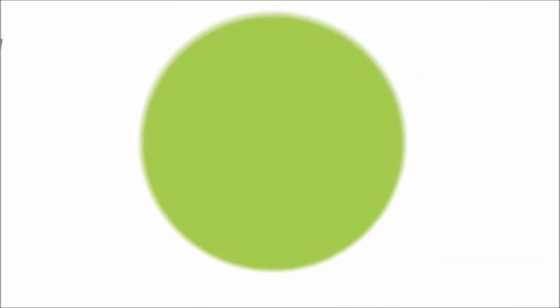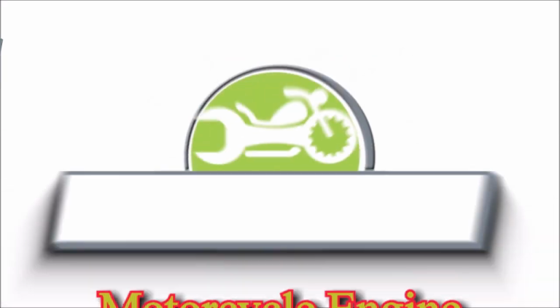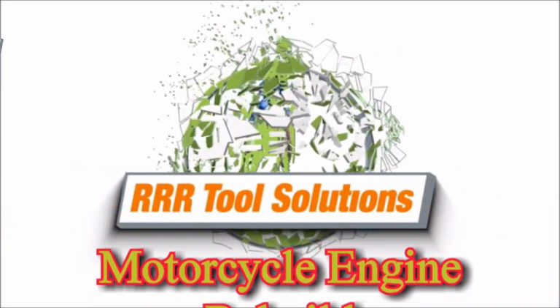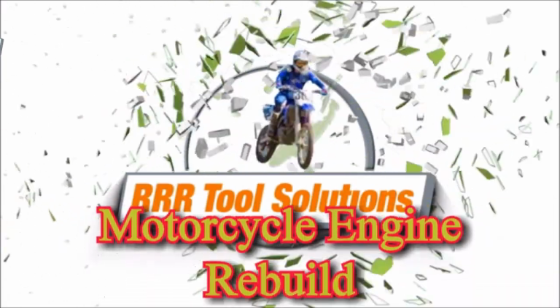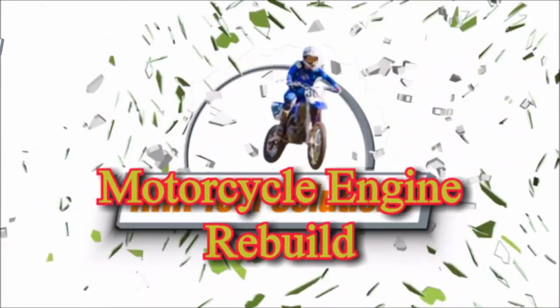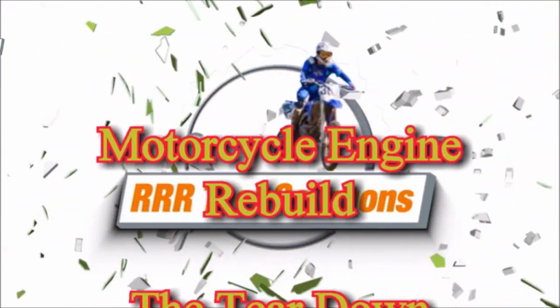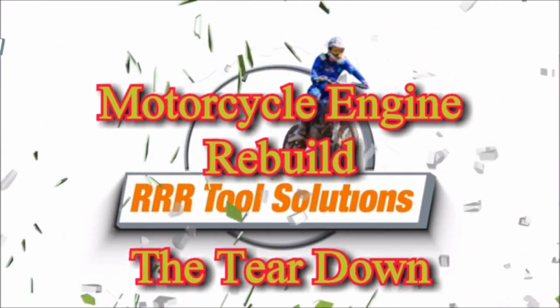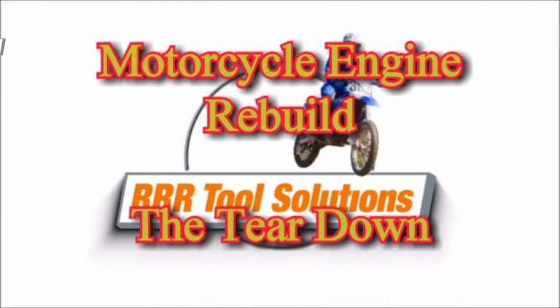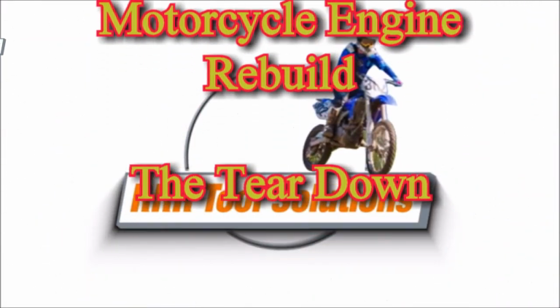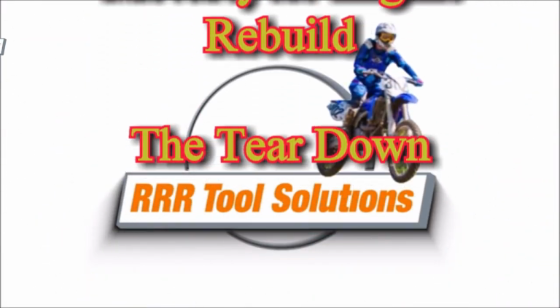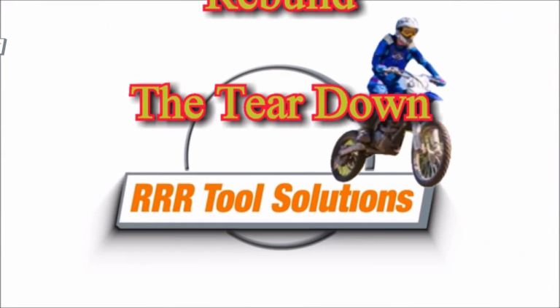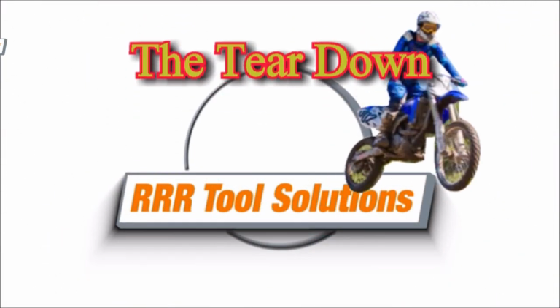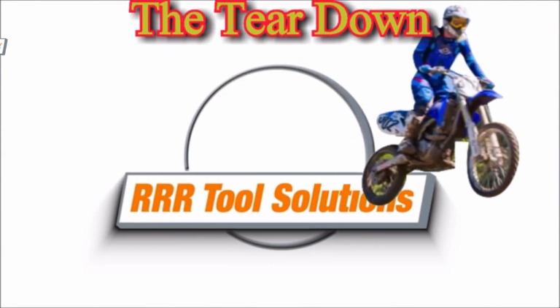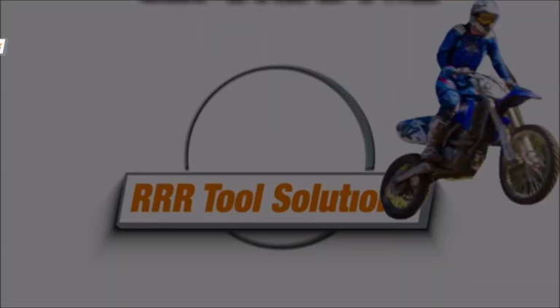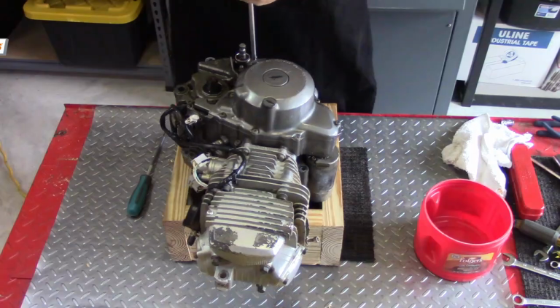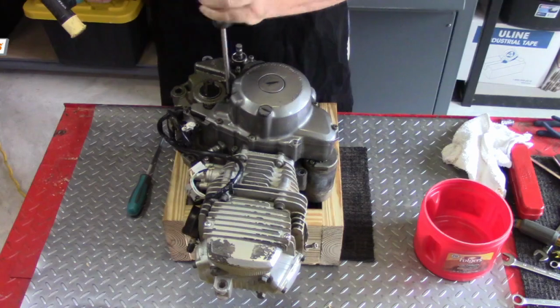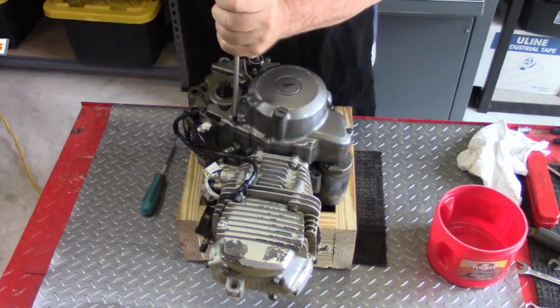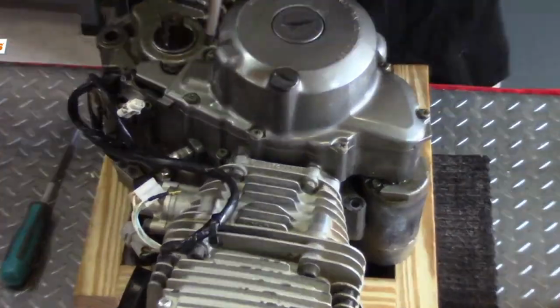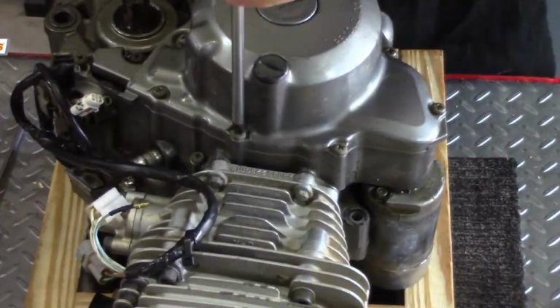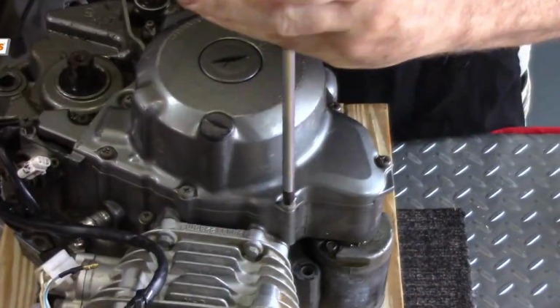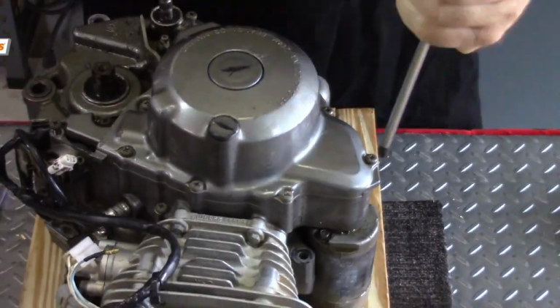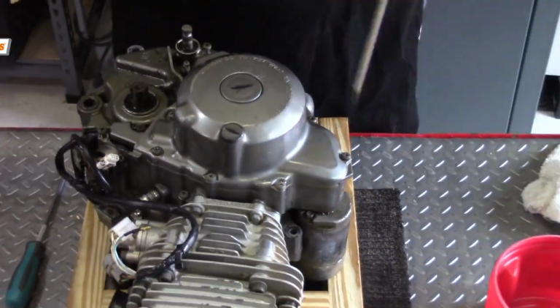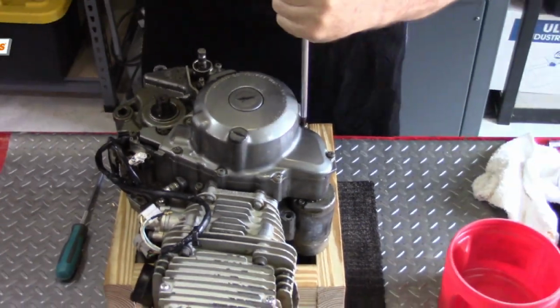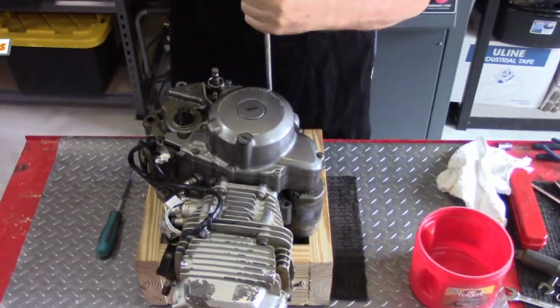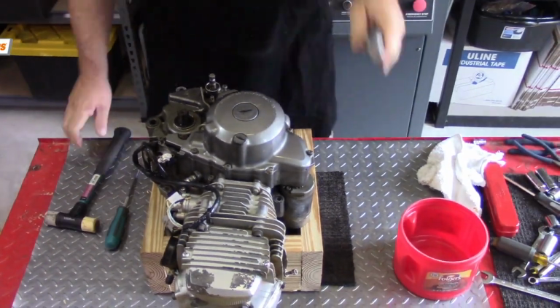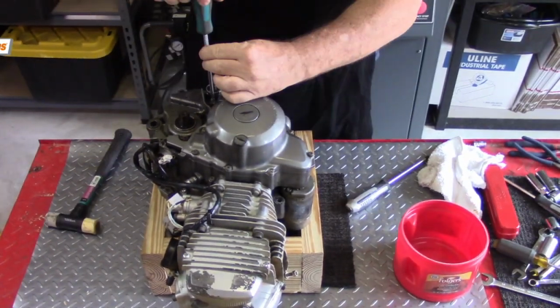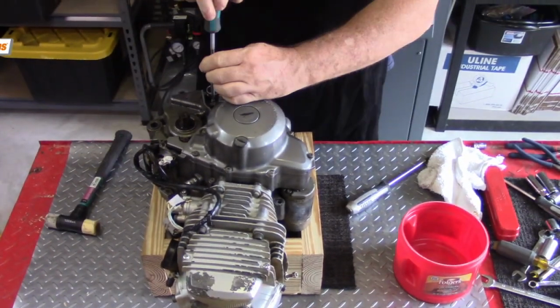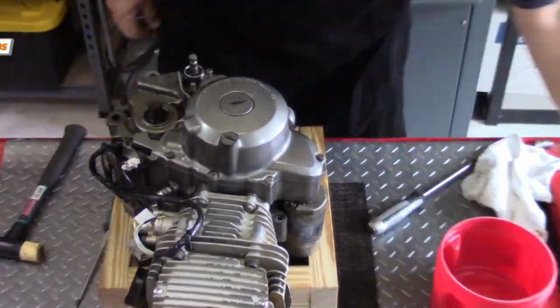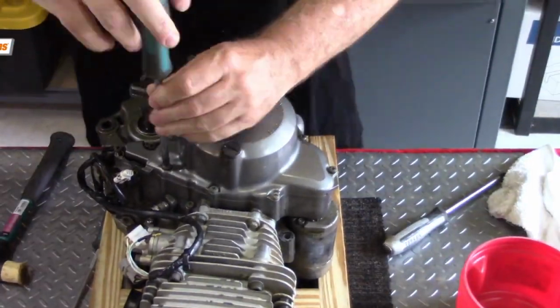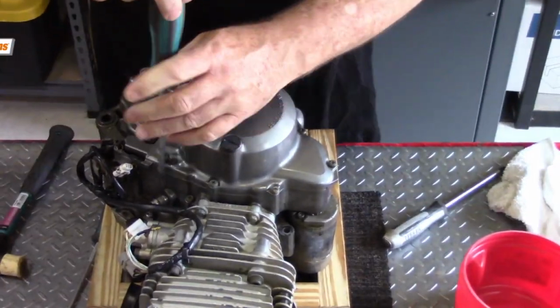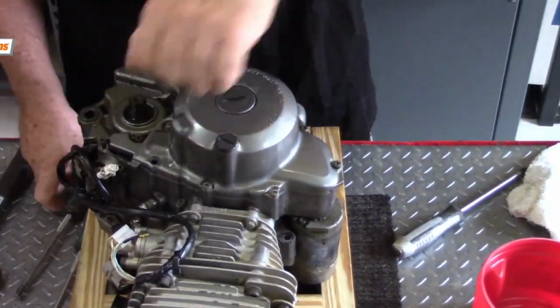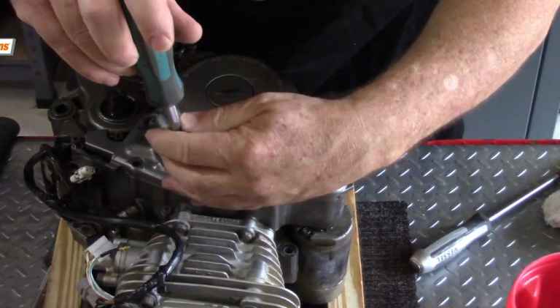Hi, Gordon the Tool Guy here. Today we're preparing to do a motorcycle engine rebuild and we're starting off using an impact driver to remove our engine case screws. We'll use the impact driver to loosen all of the crankcase screws.